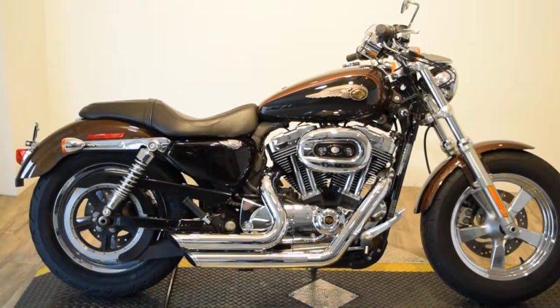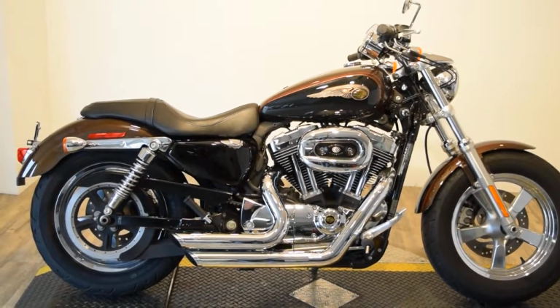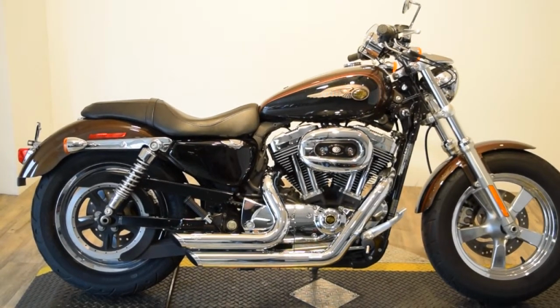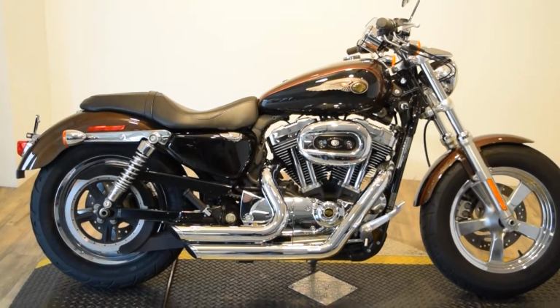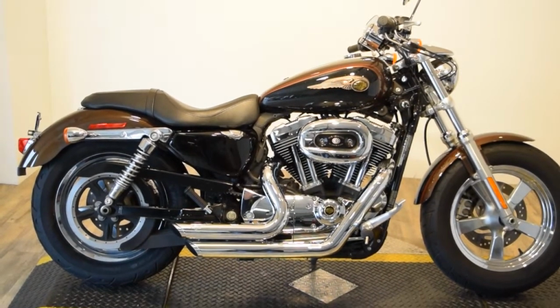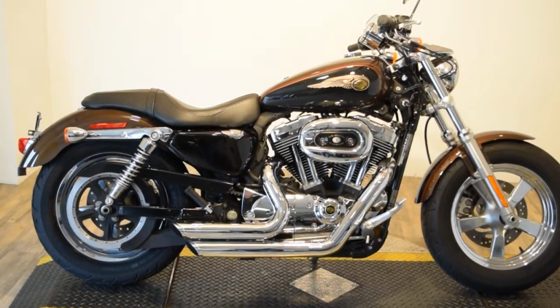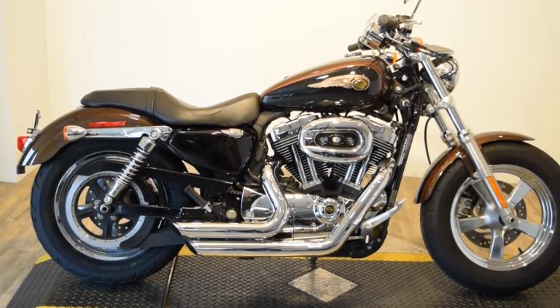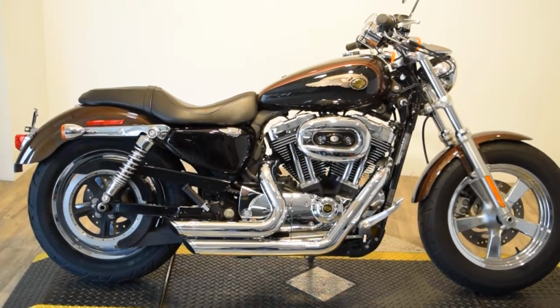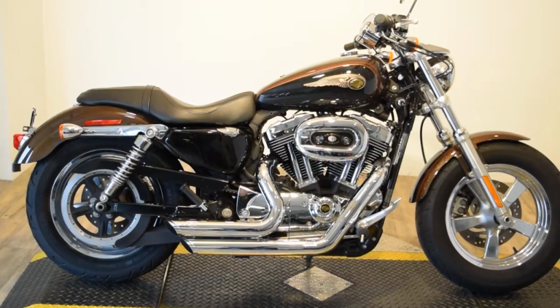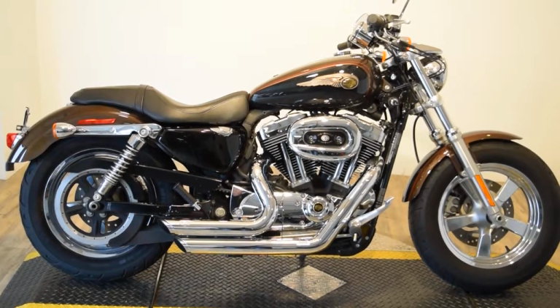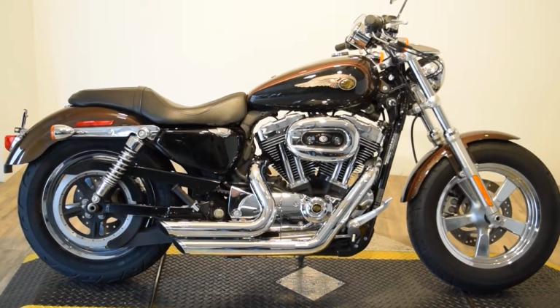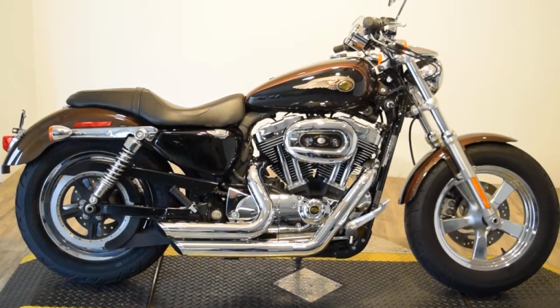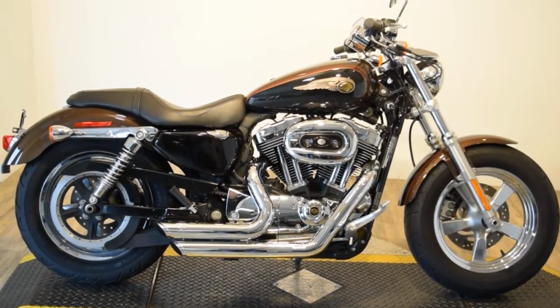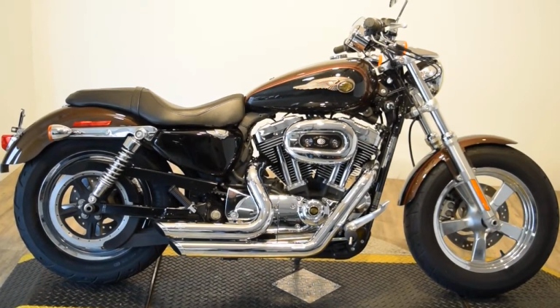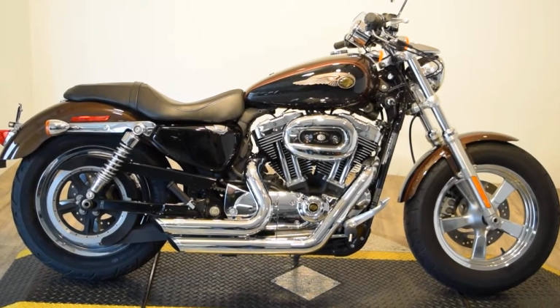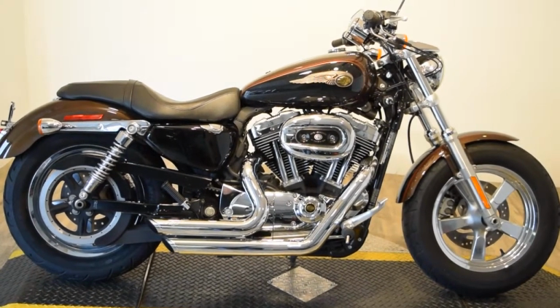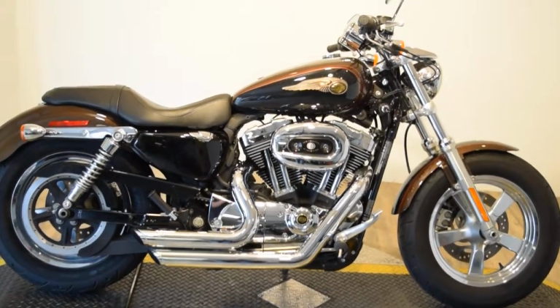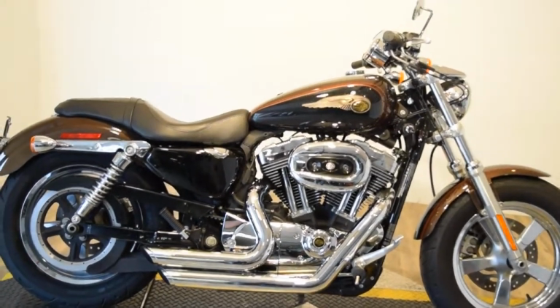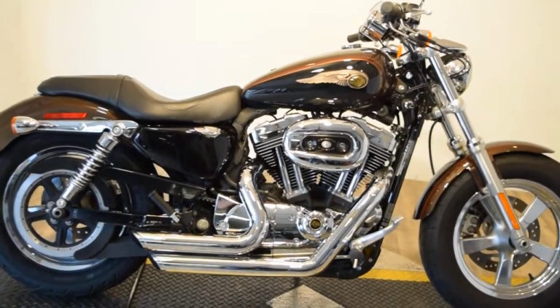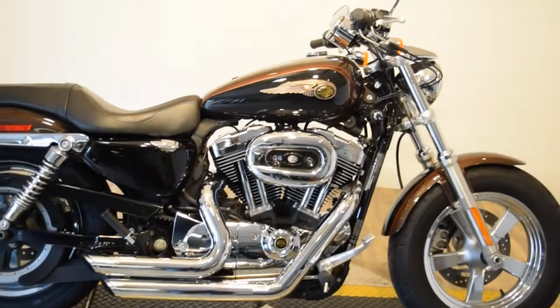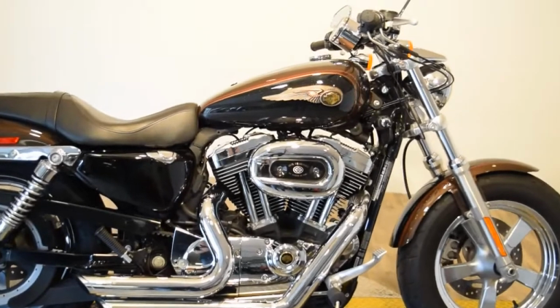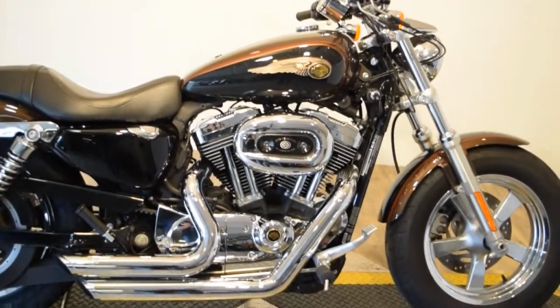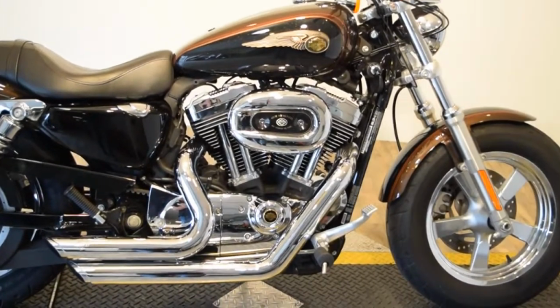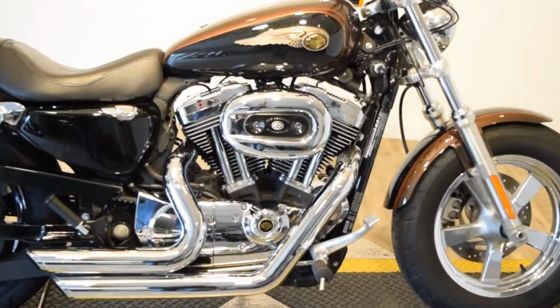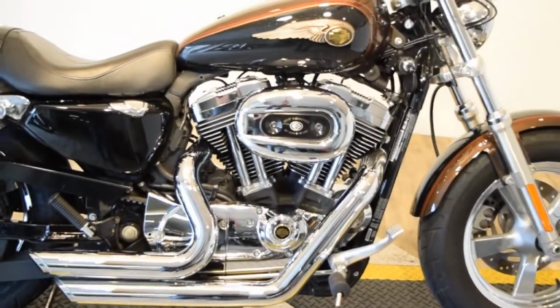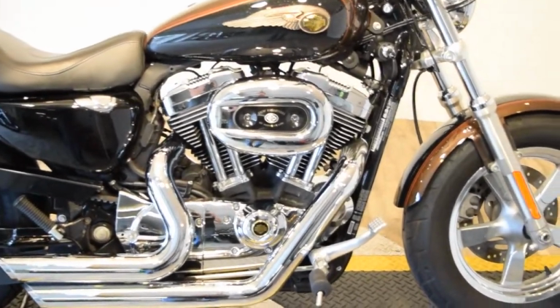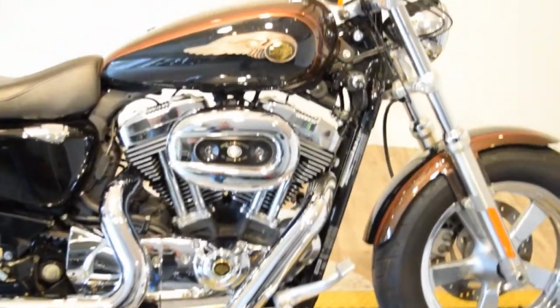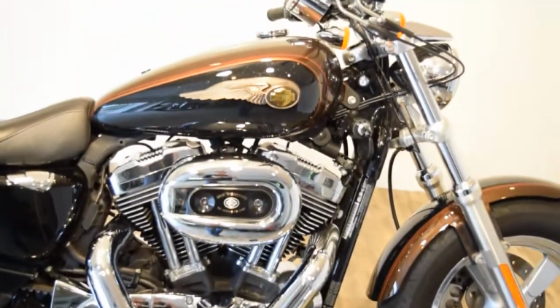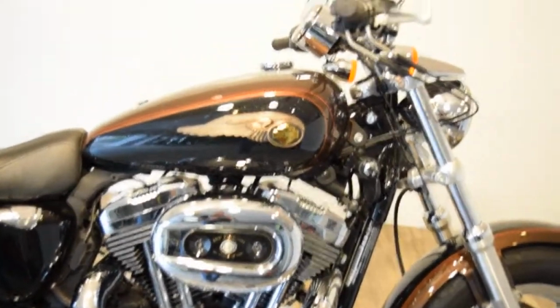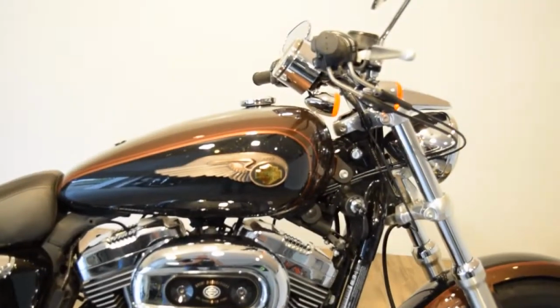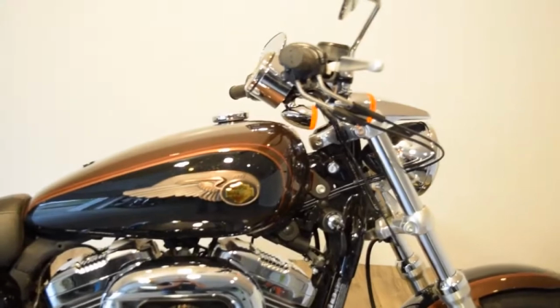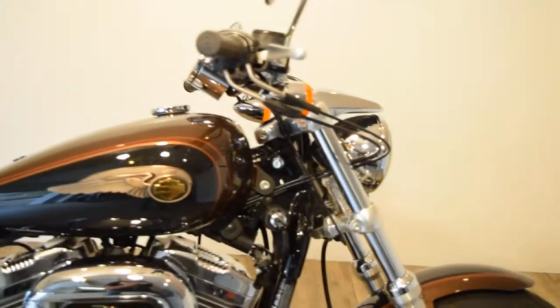Monster Power Sports is offering this 2013 Anniversary XL1200C Sportster. This bike has a few extras on it — looks like it's got Vance and Hines Shorty's on it. Super clean bike.